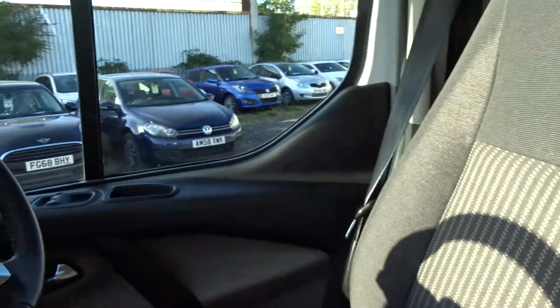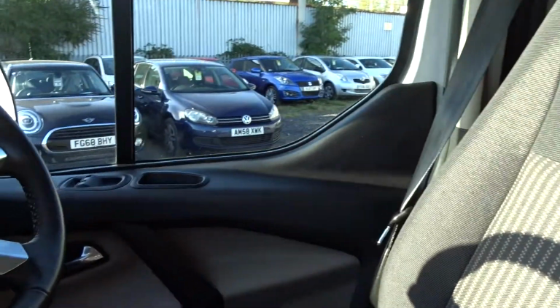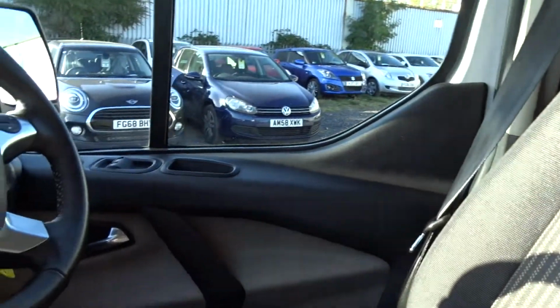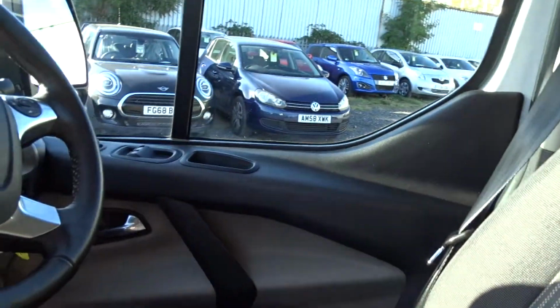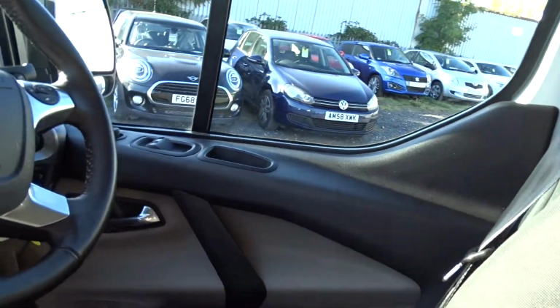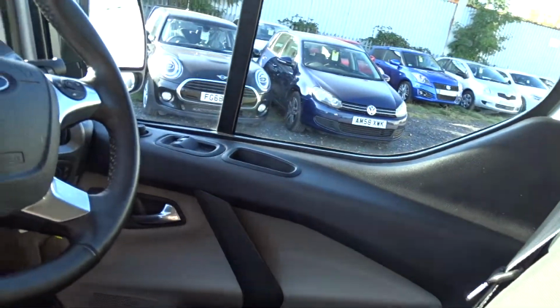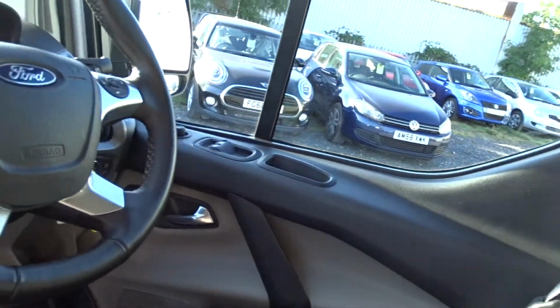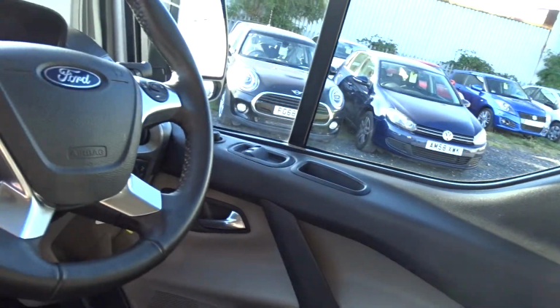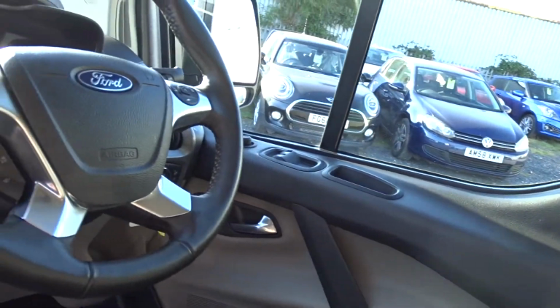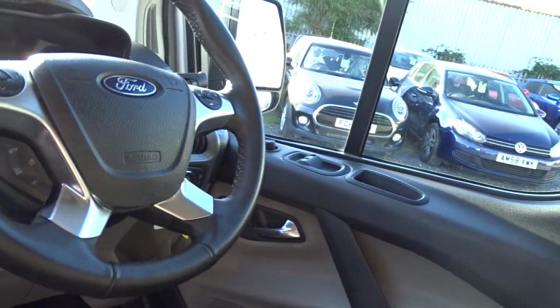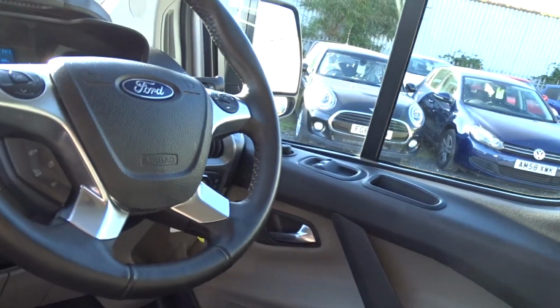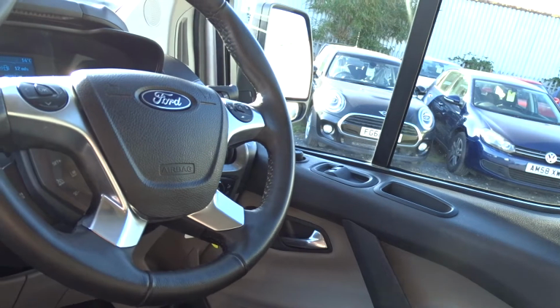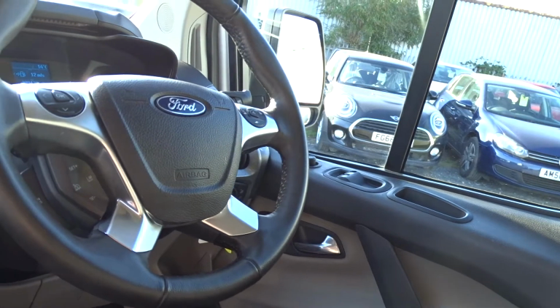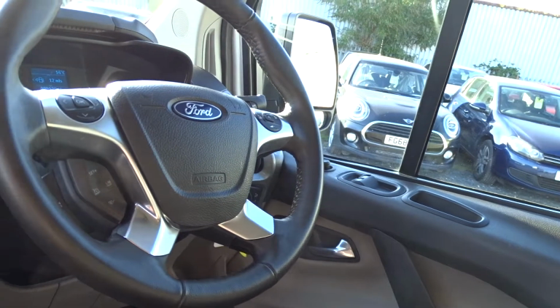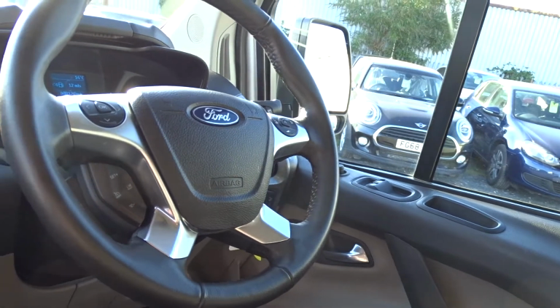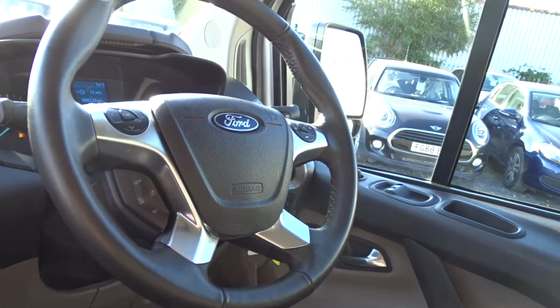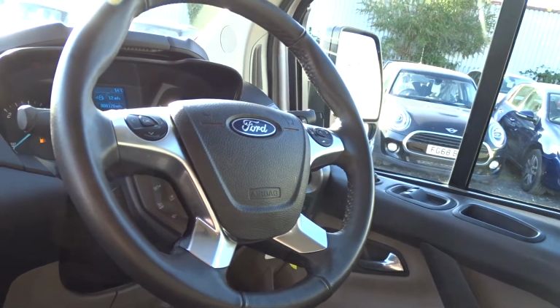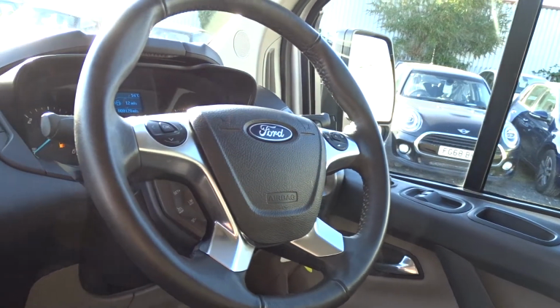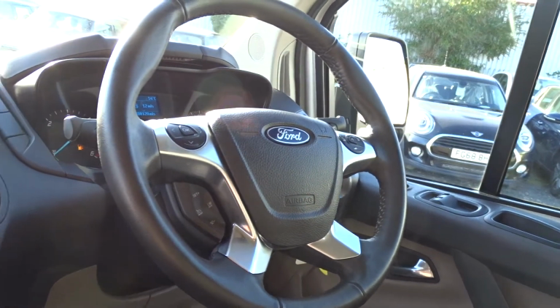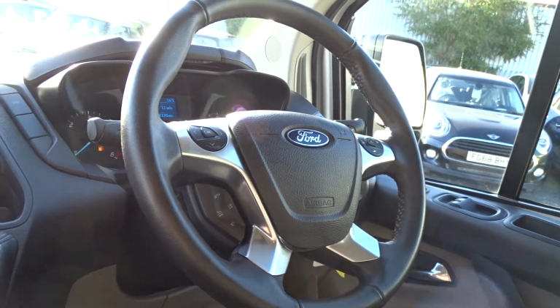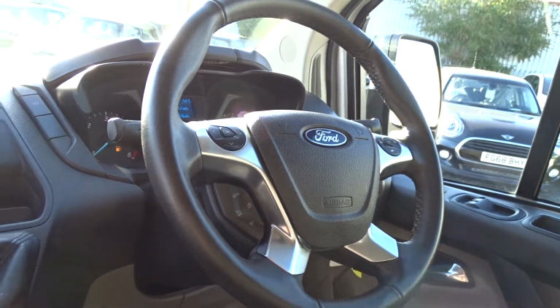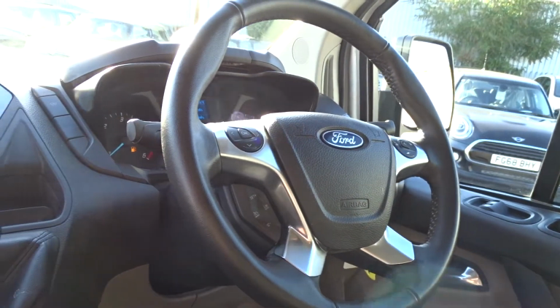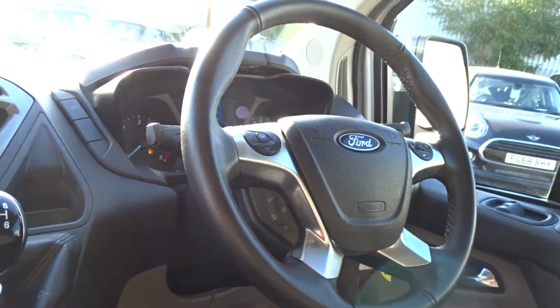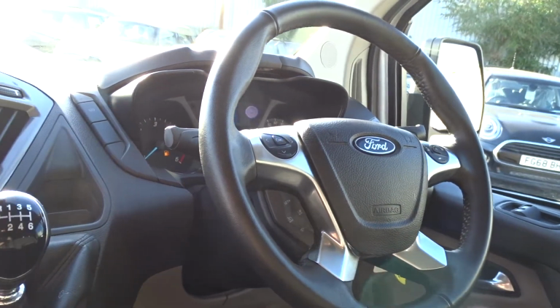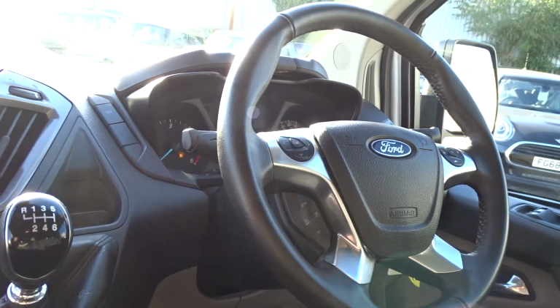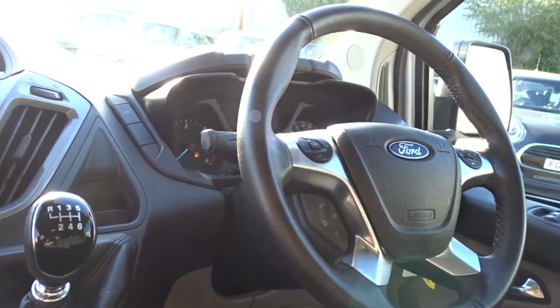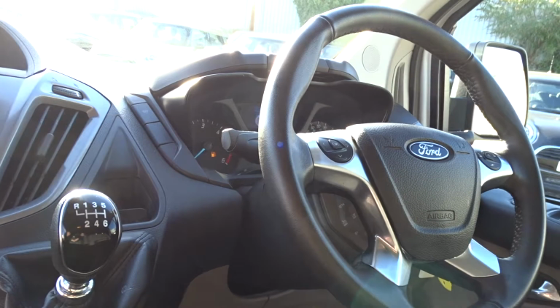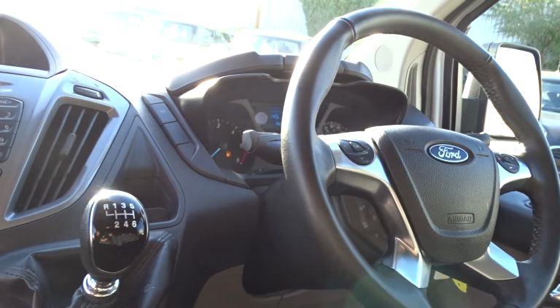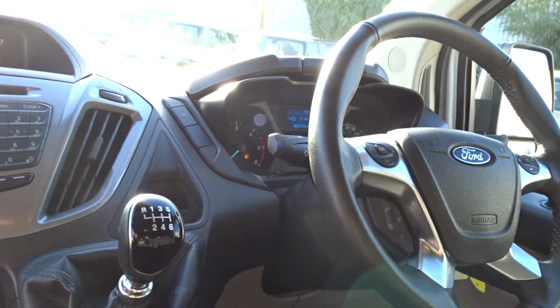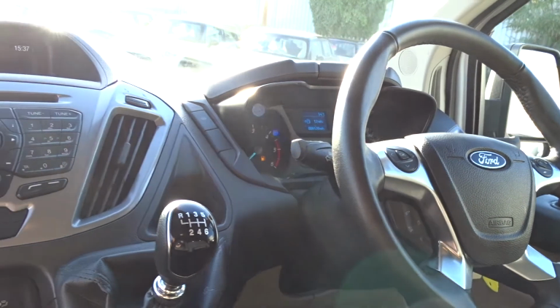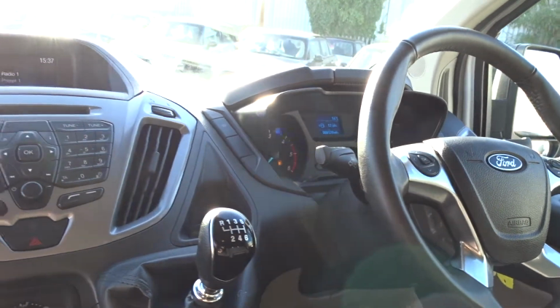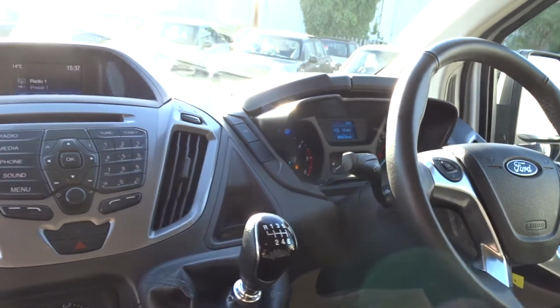There are front electric windows and electrically operated door mirrors. There's also a multifunction steering wheel with full audio controls, Bluetooth device connectivity, and cruise control with speed limitation.